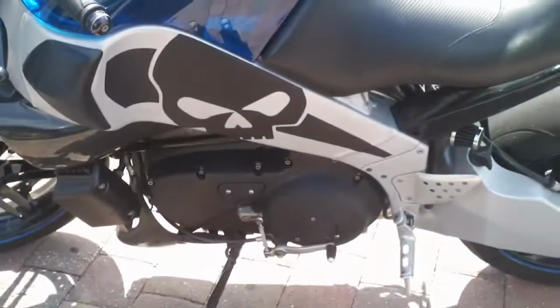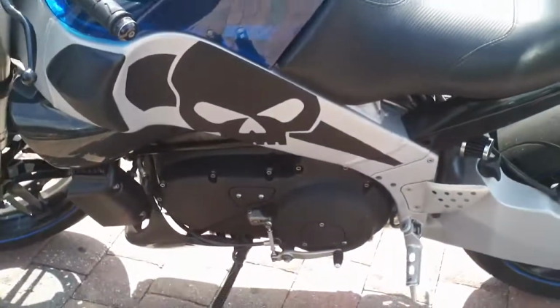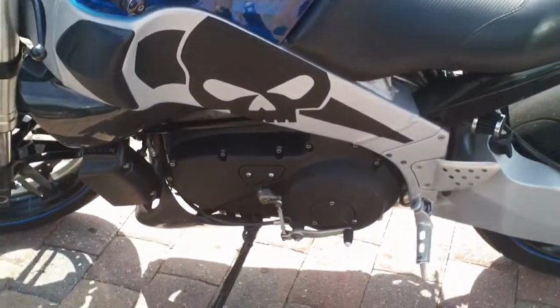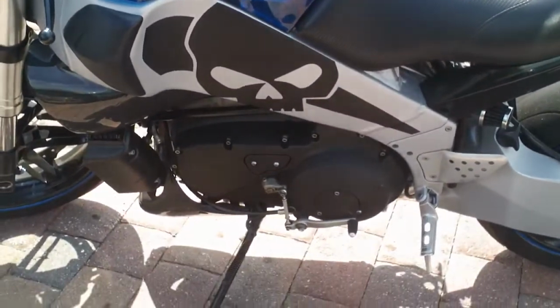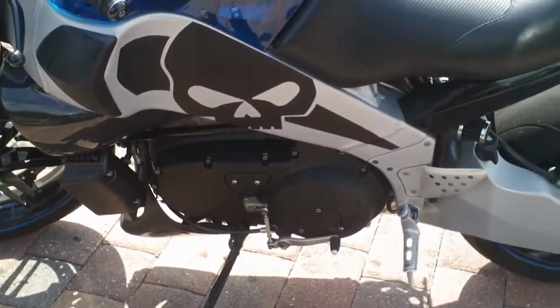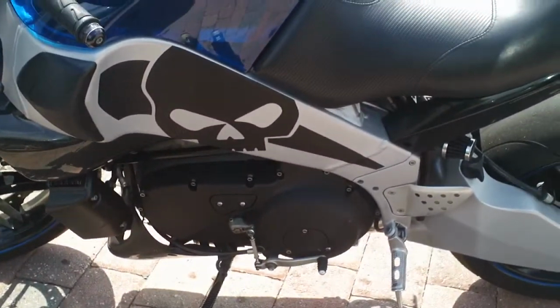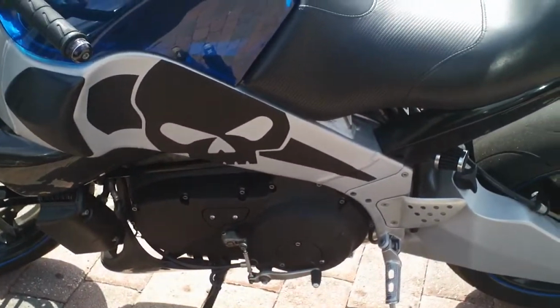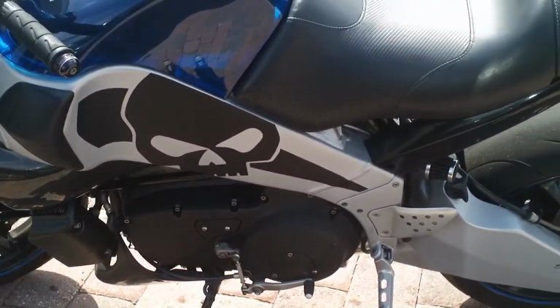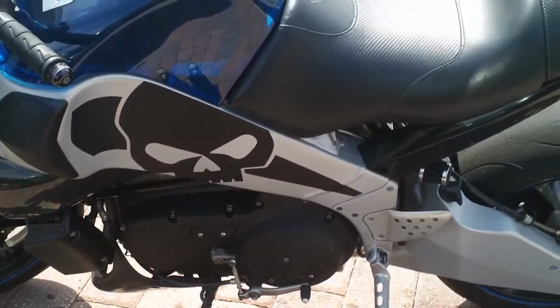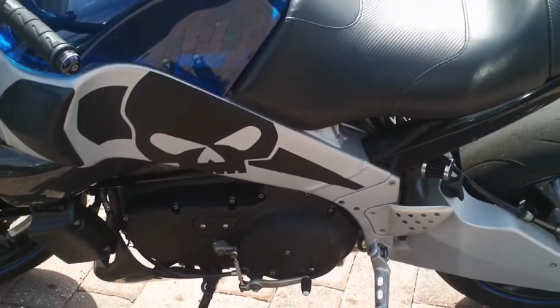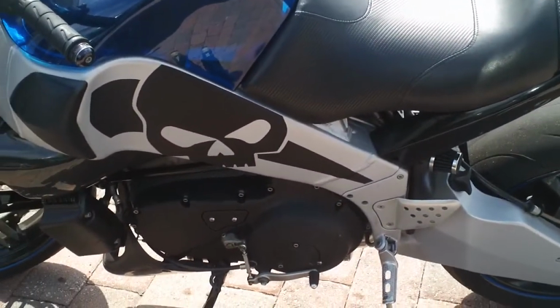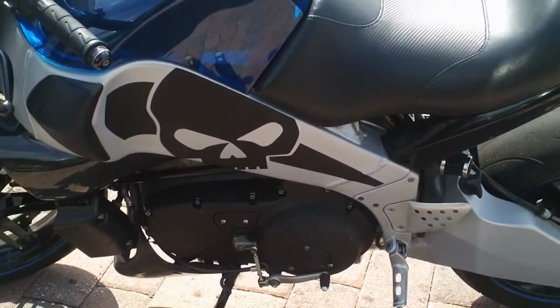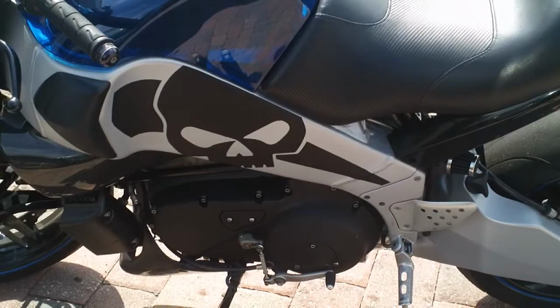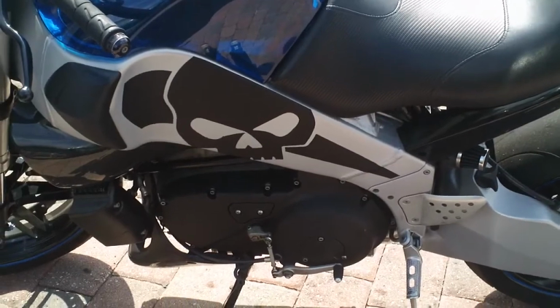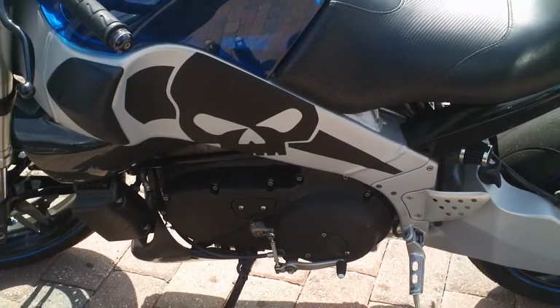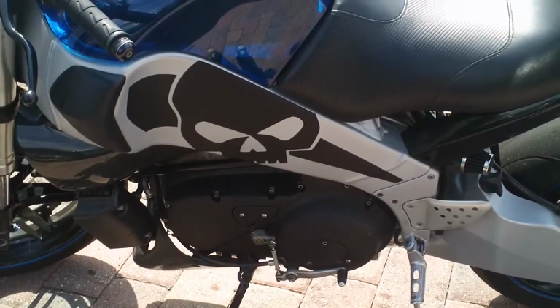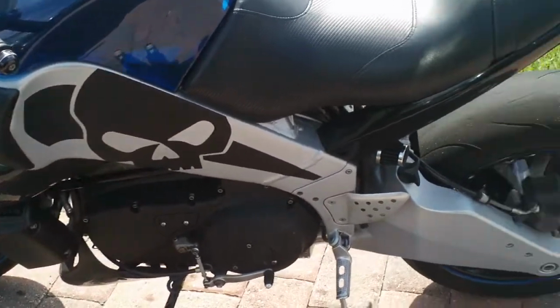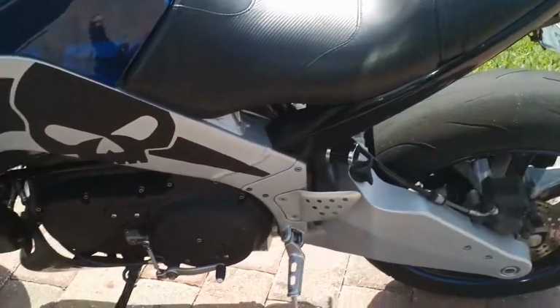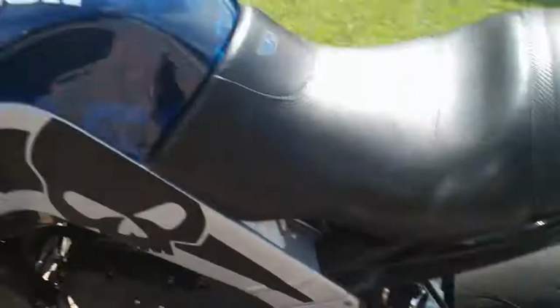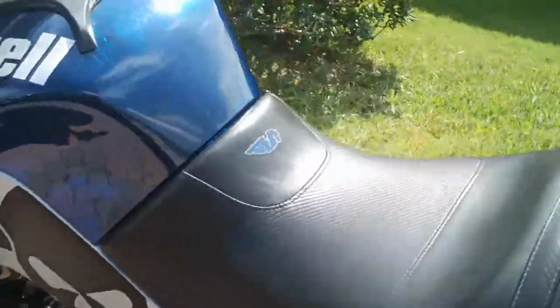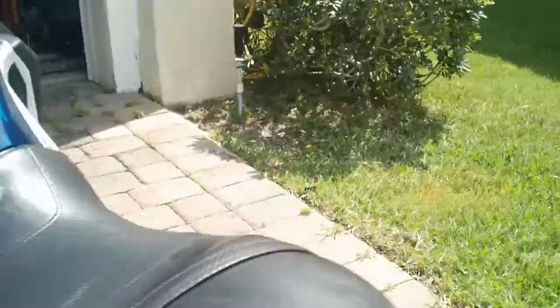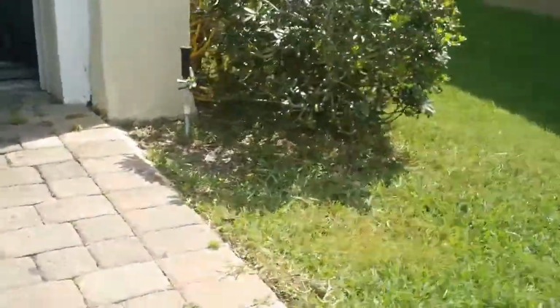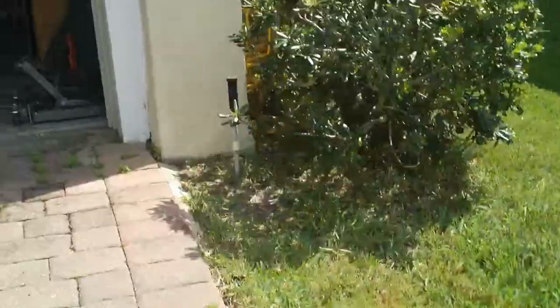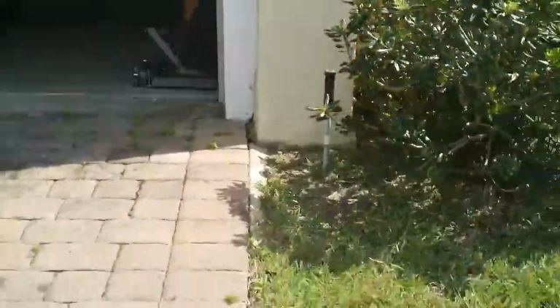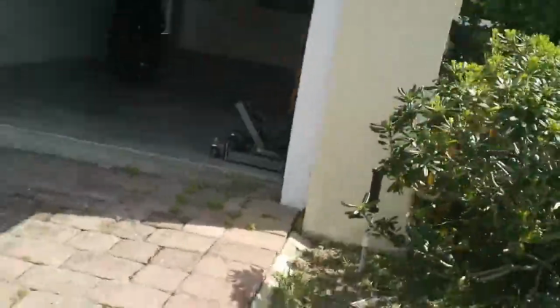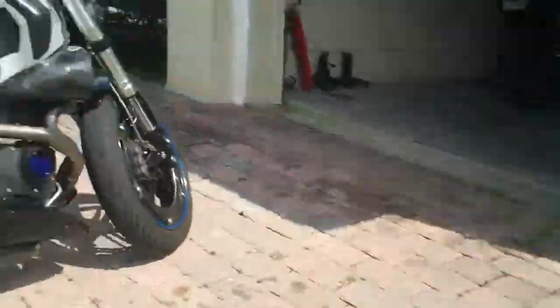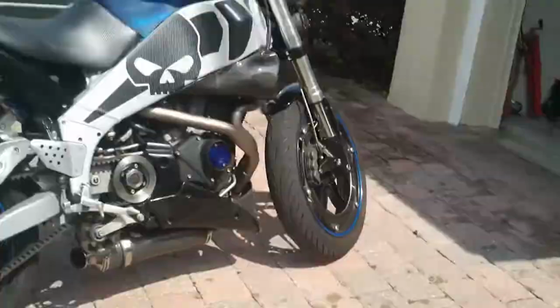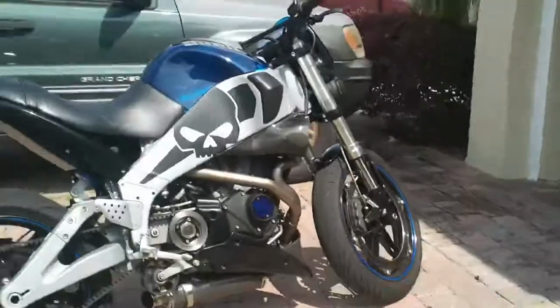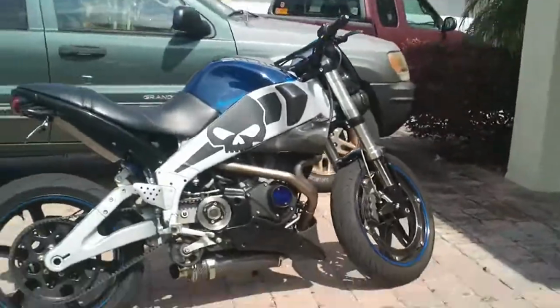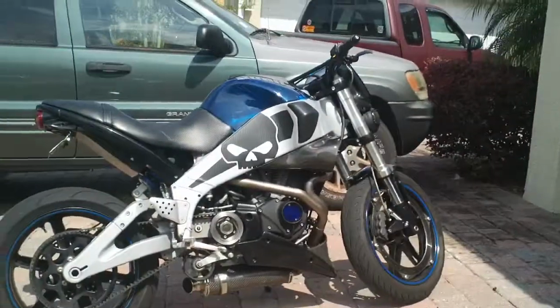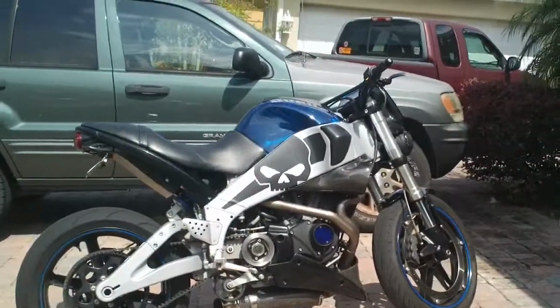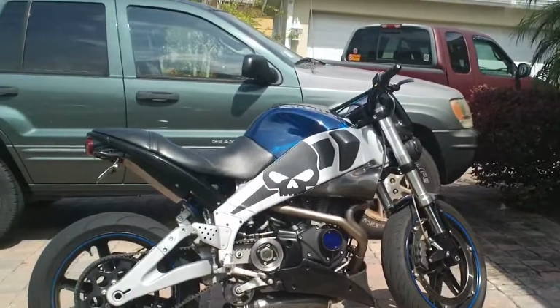They look good. Delivery was a little bit slow, but it was worth the wait. I think I paid $40 for the set. I think it did a good job. Quite cool.